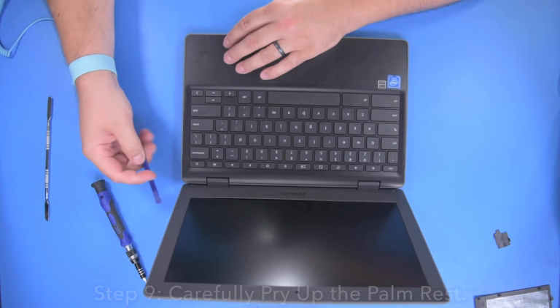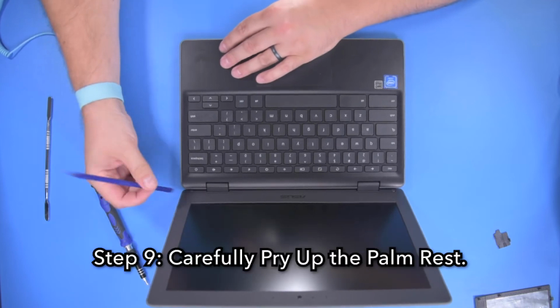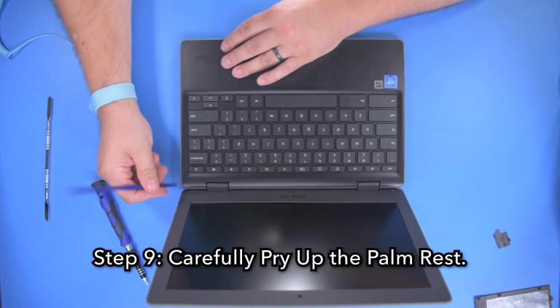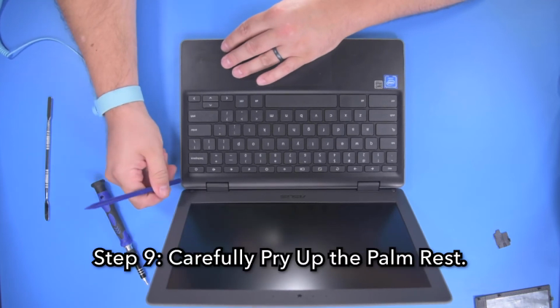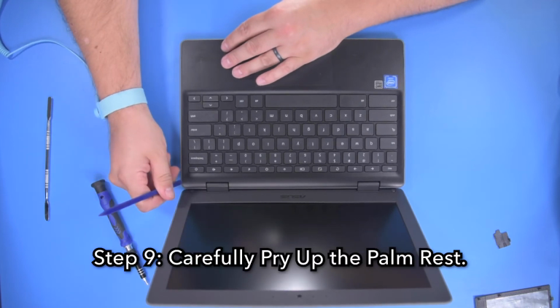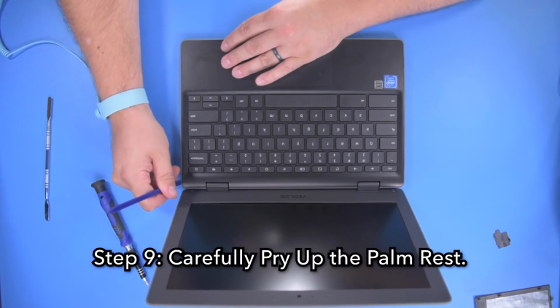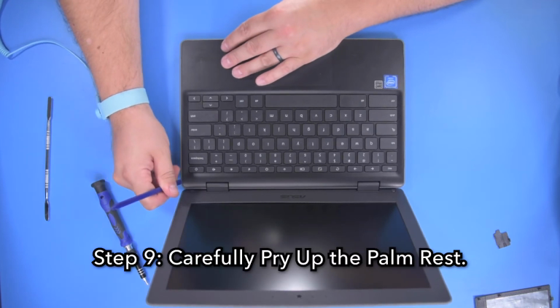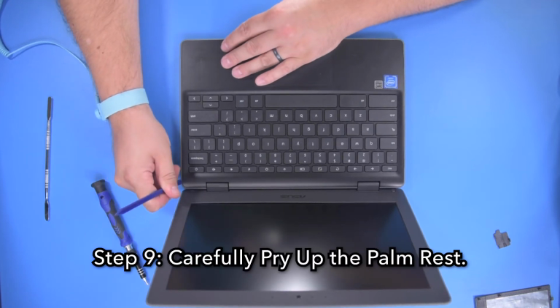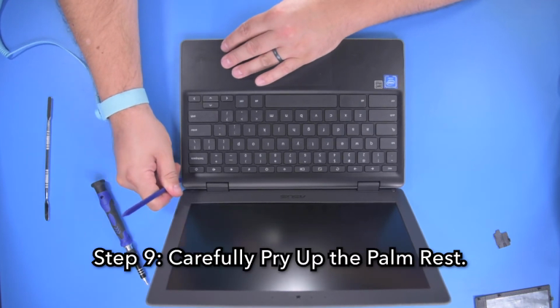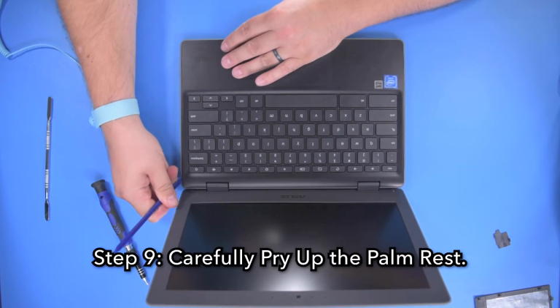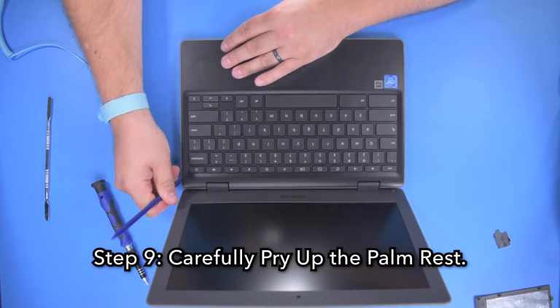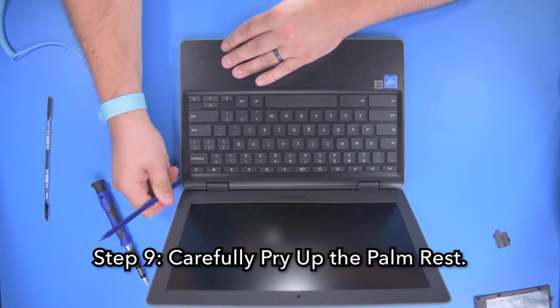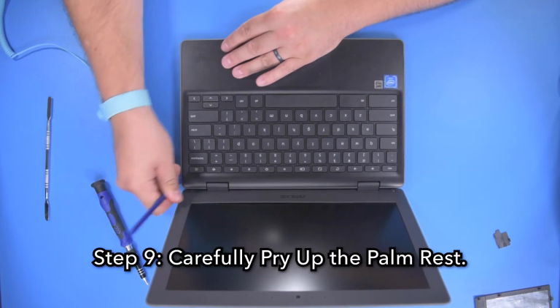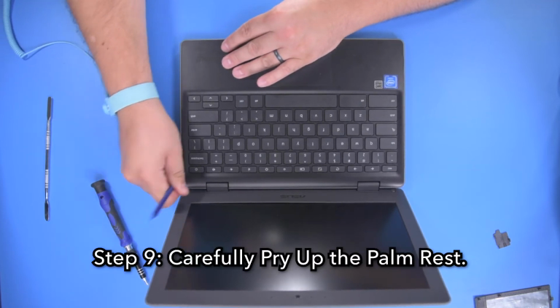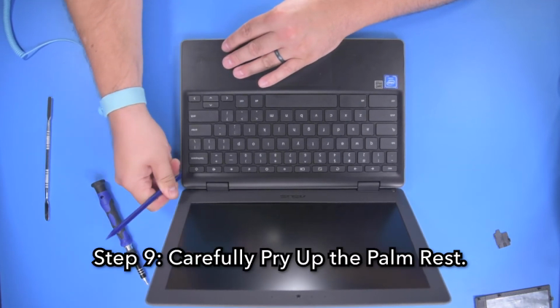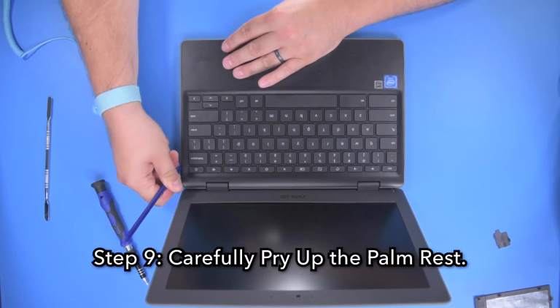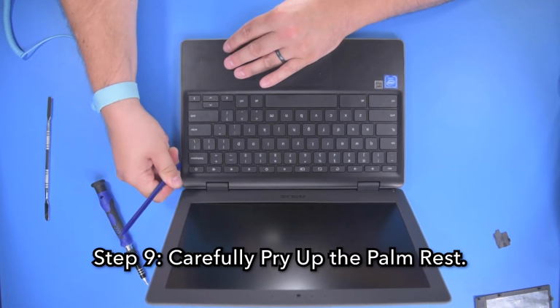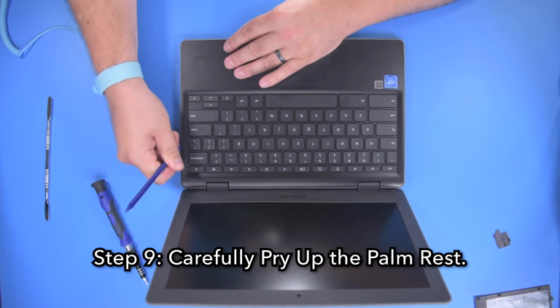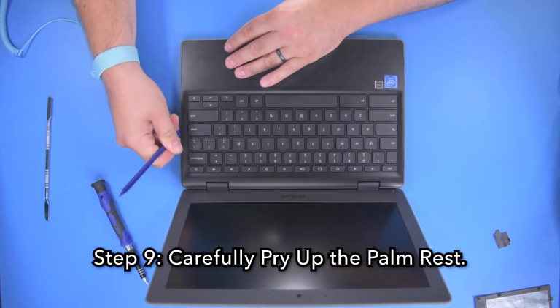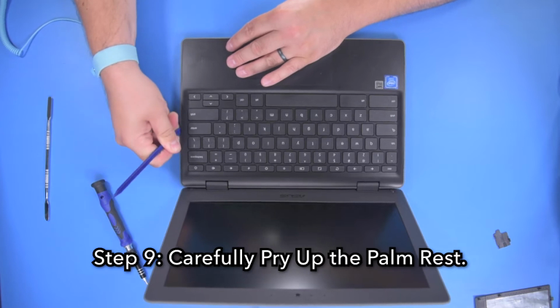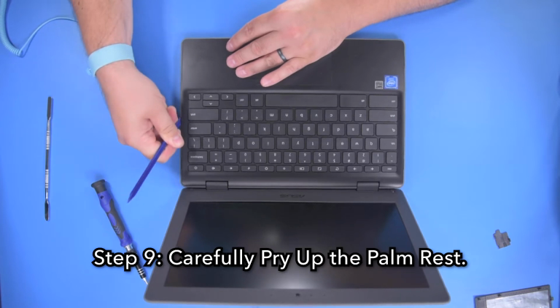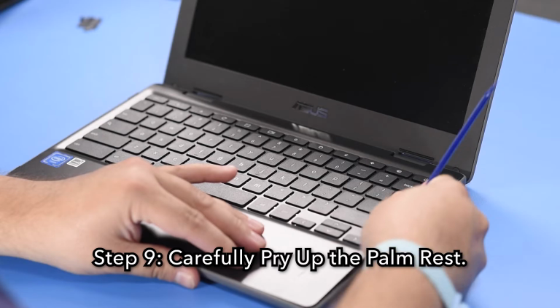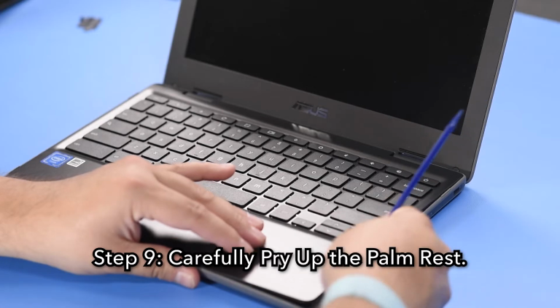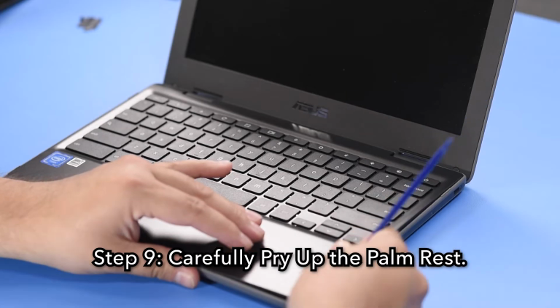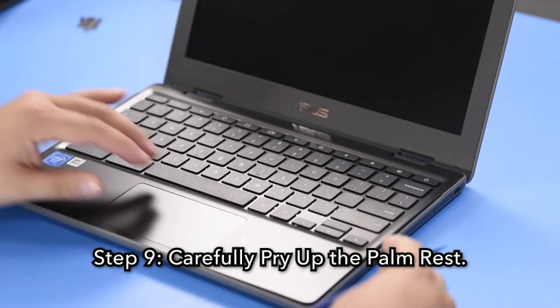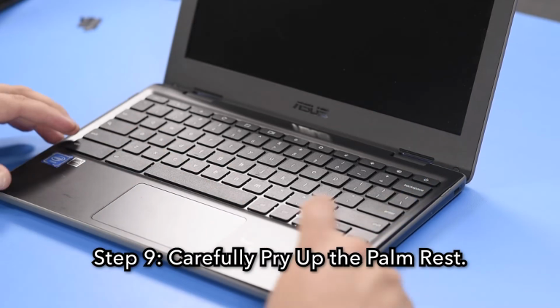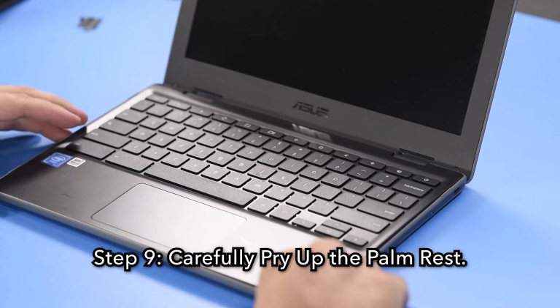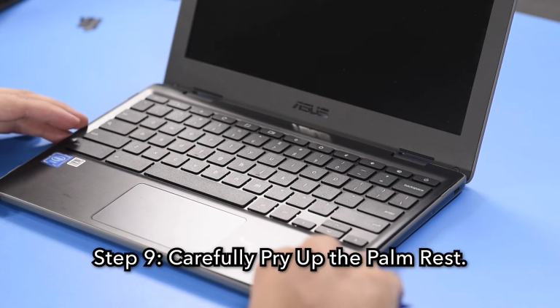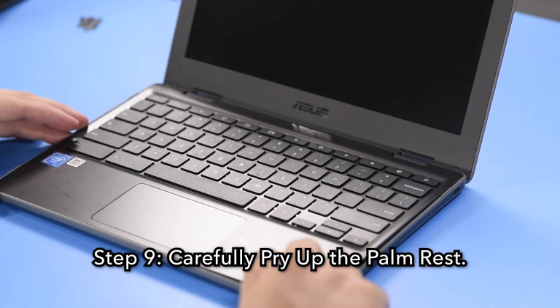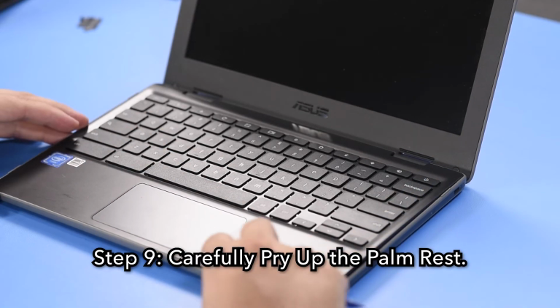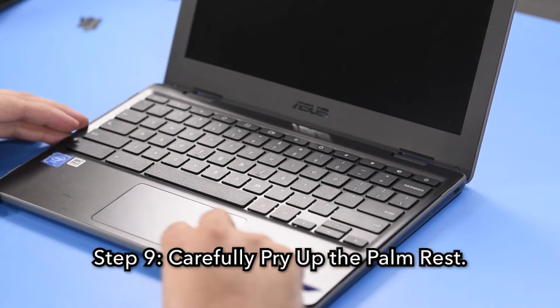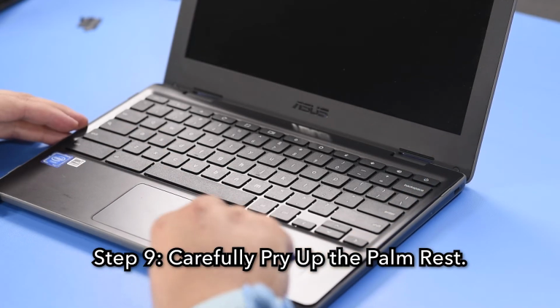Step 9: Using your spudger, carefully pry up the palm rest, starting in one corner and working your way around the perimeter, unsnapping all the clips.